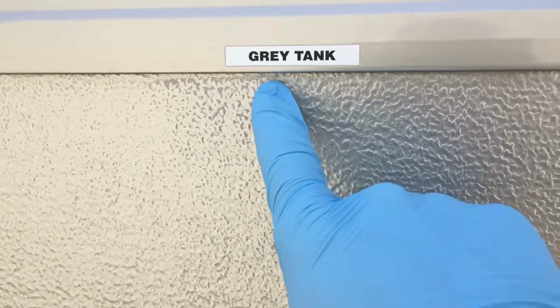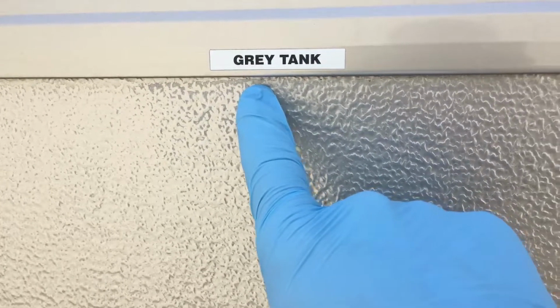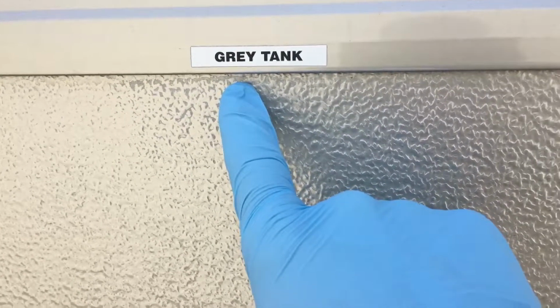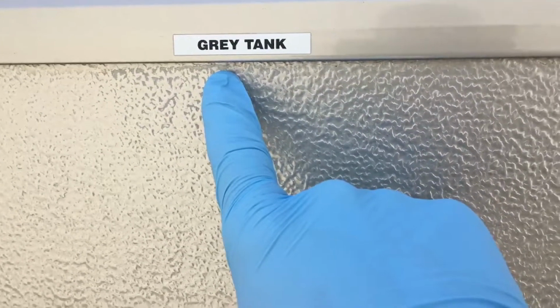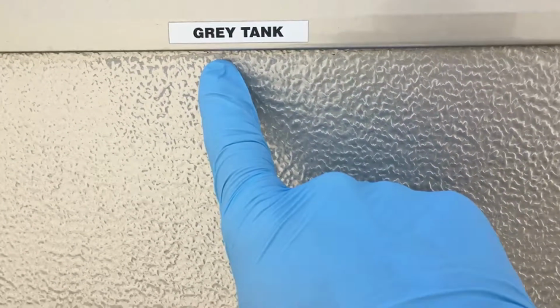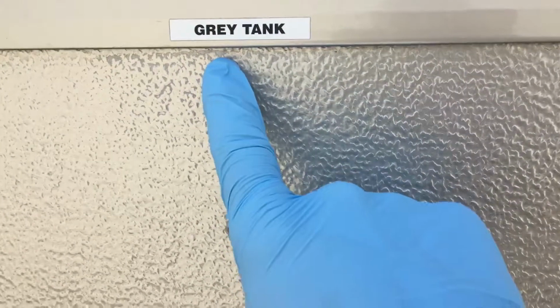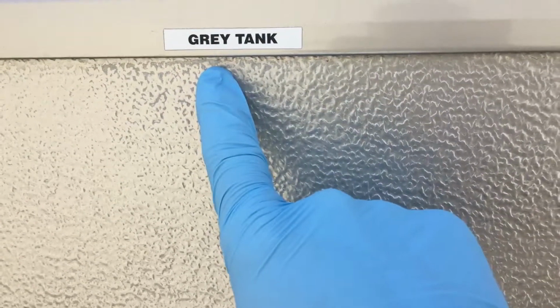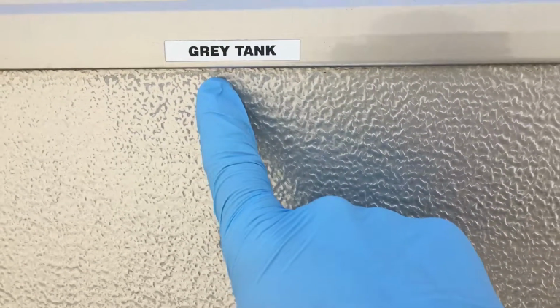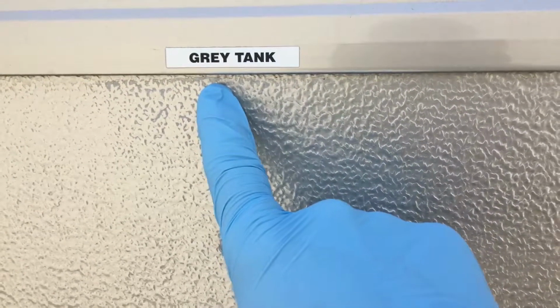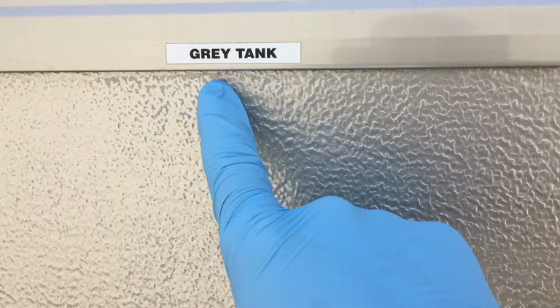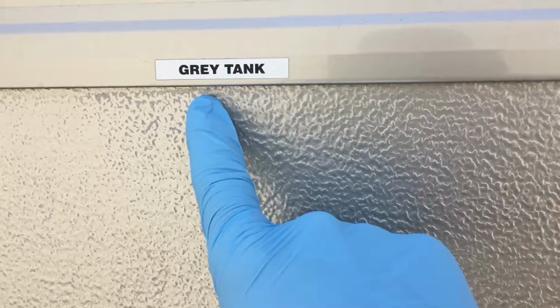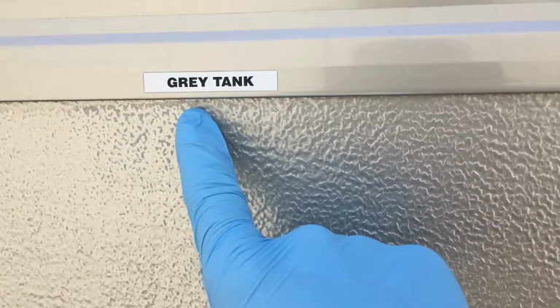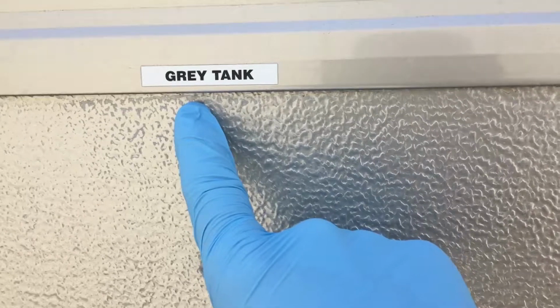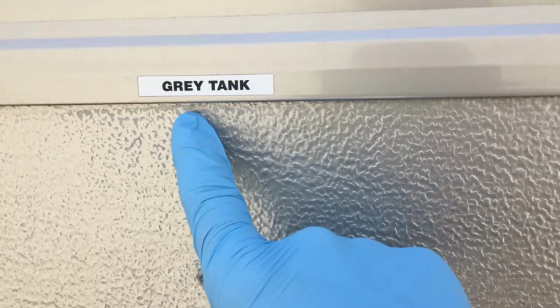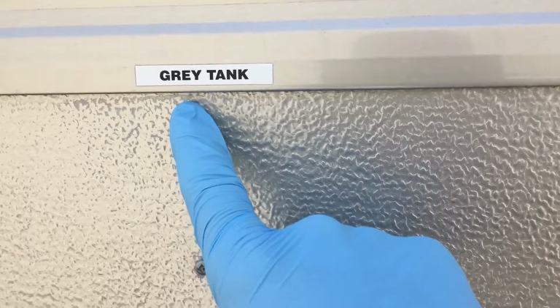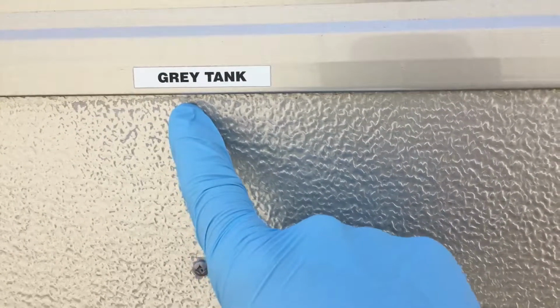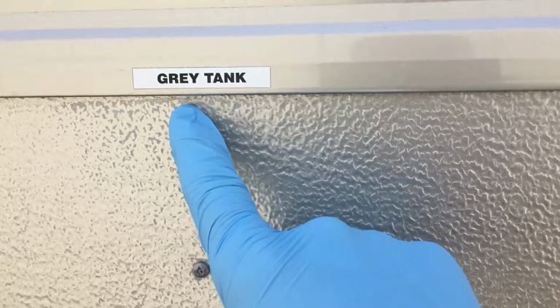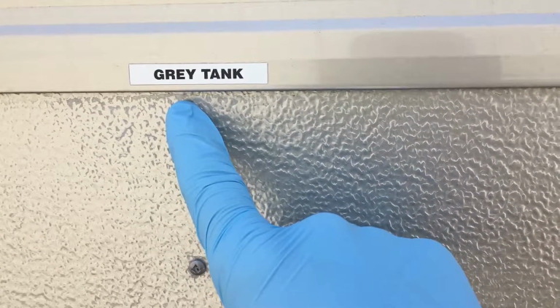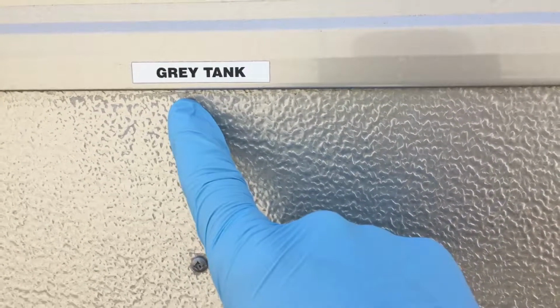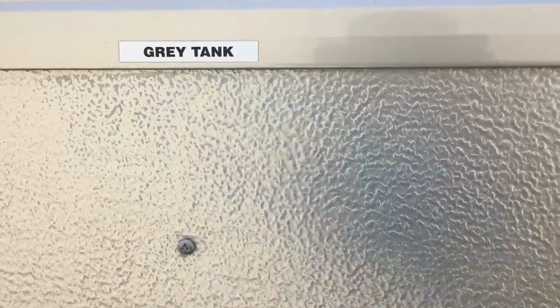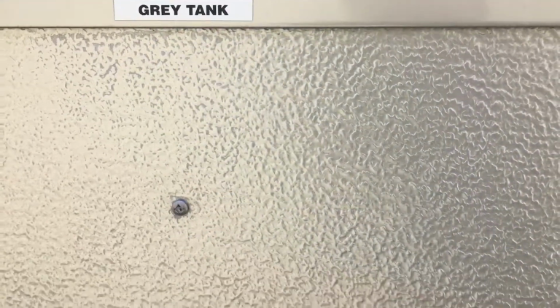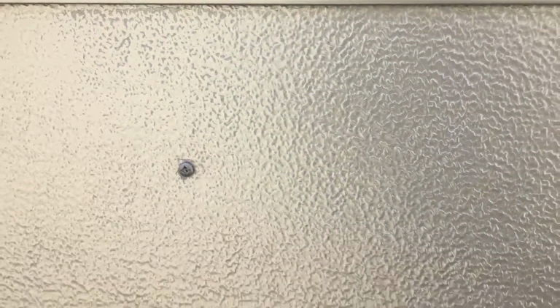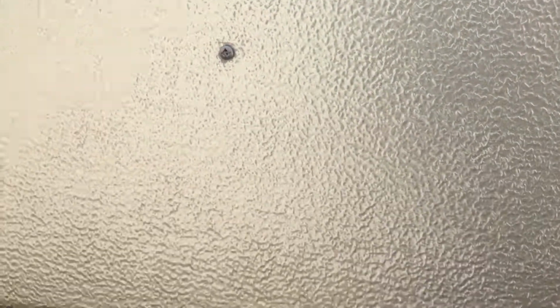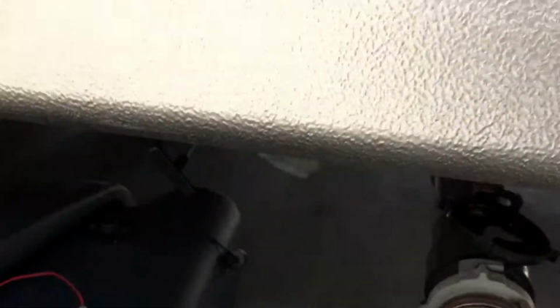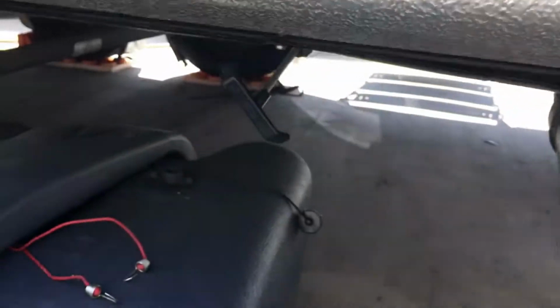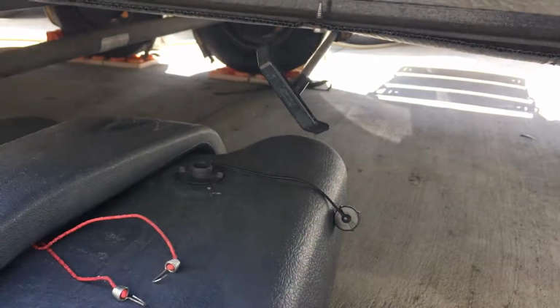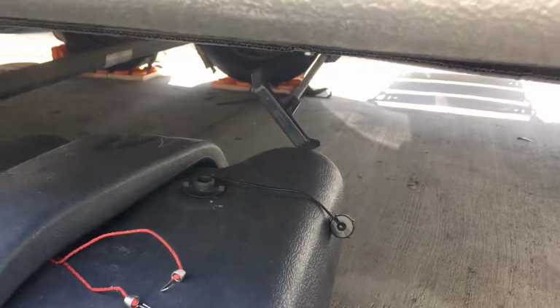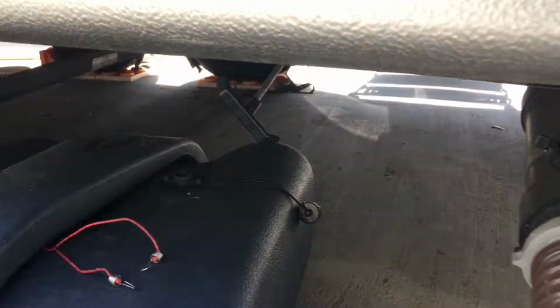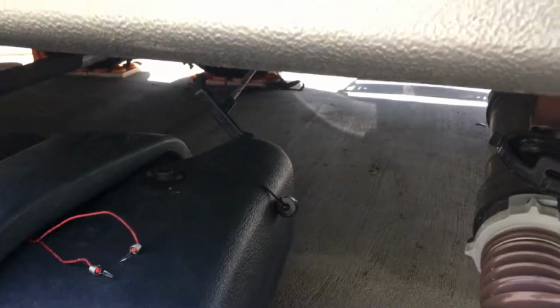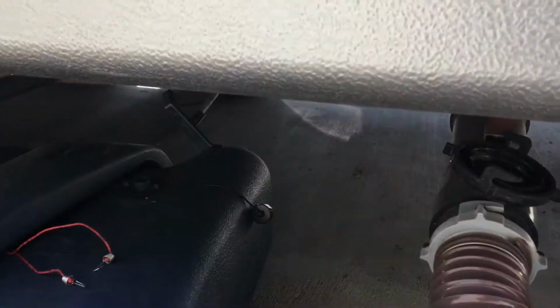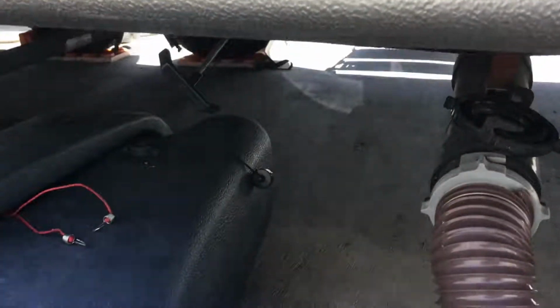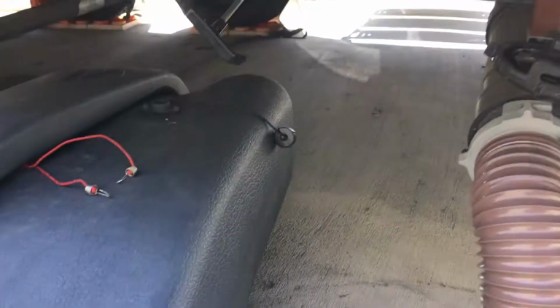Your gray water is mostly going to be soapy water from your shower as well as from doing the dishes. I hope you find this video informative.